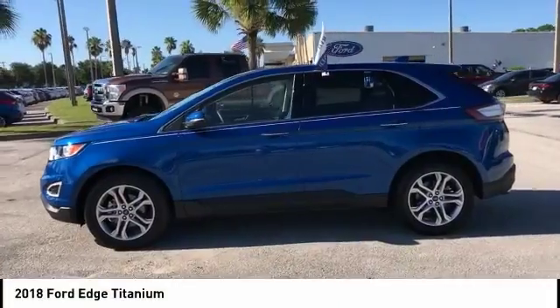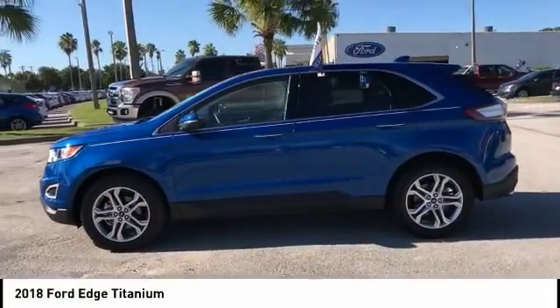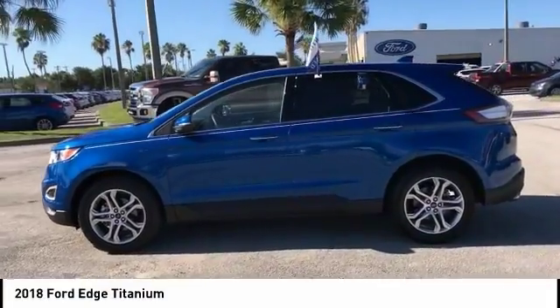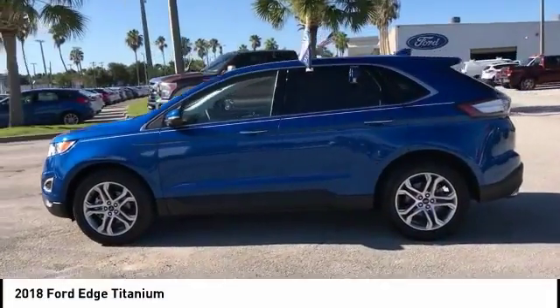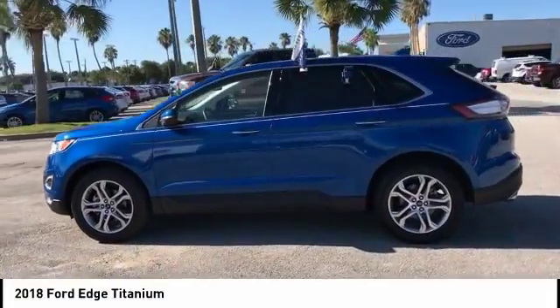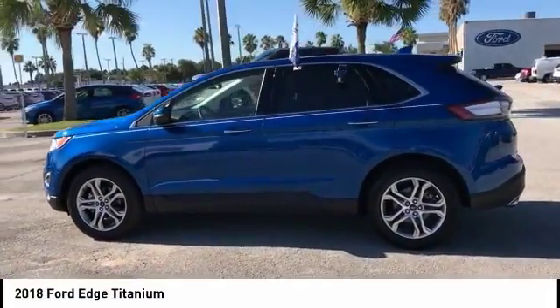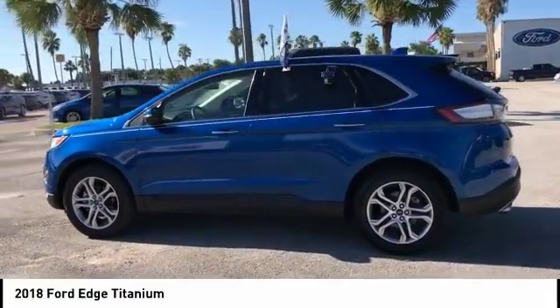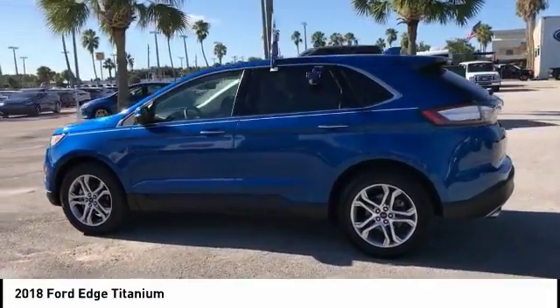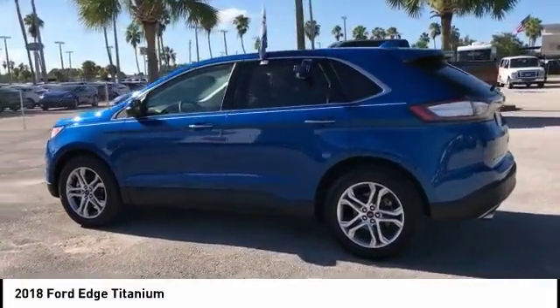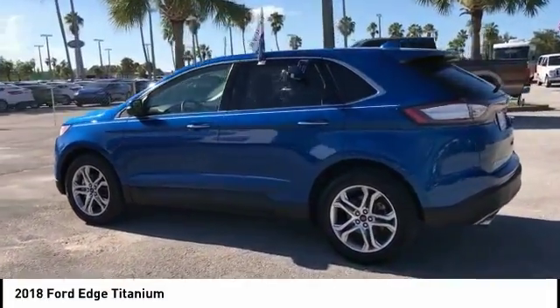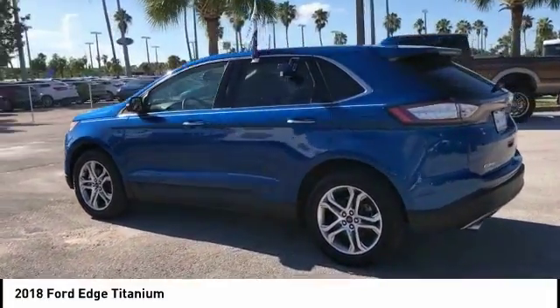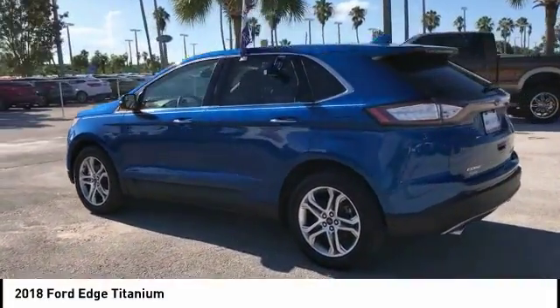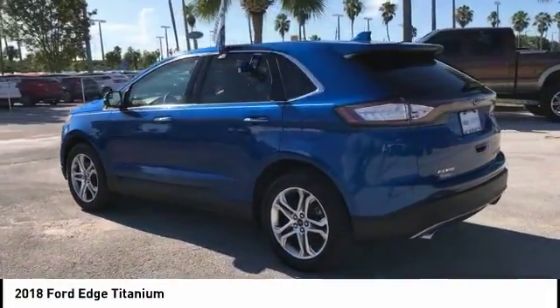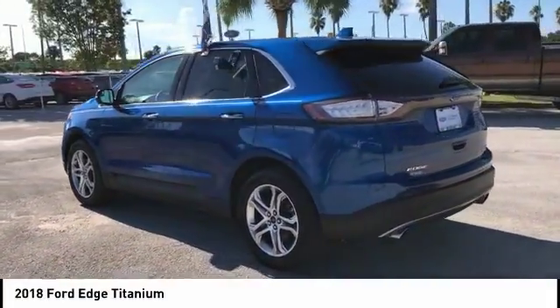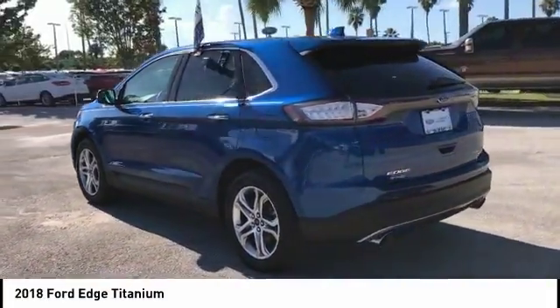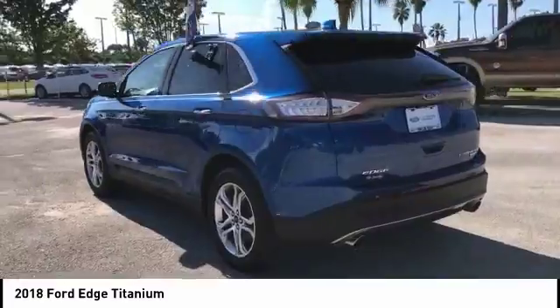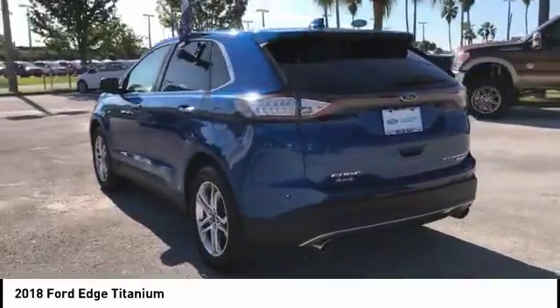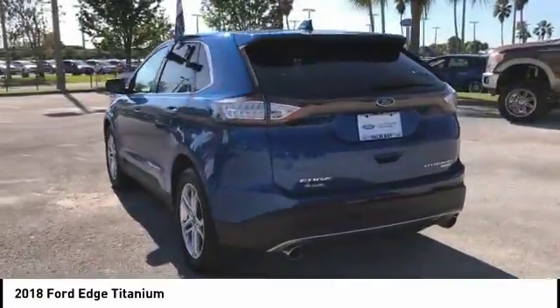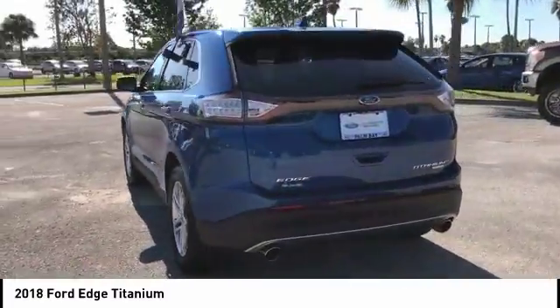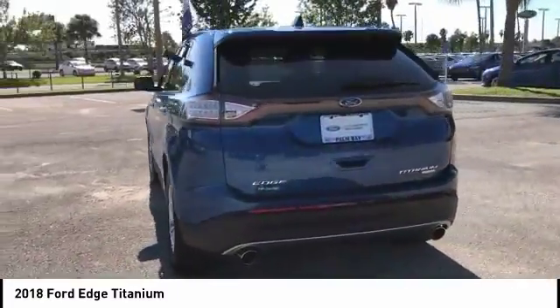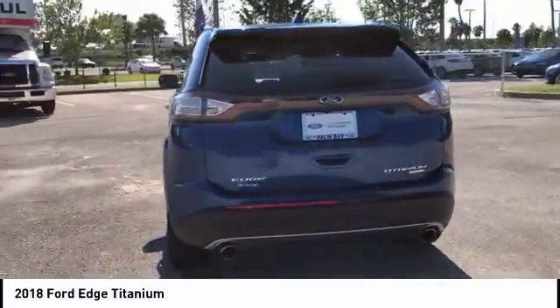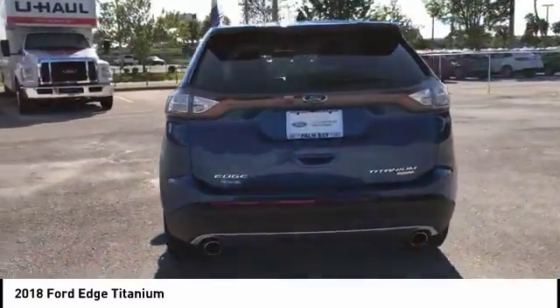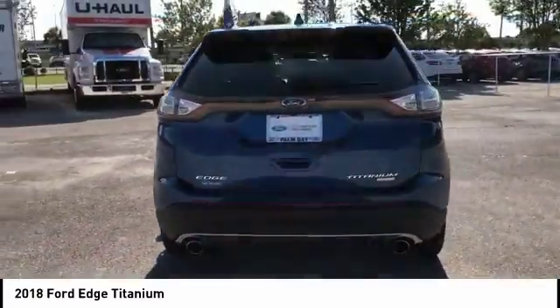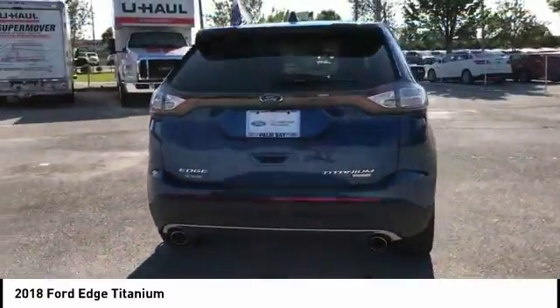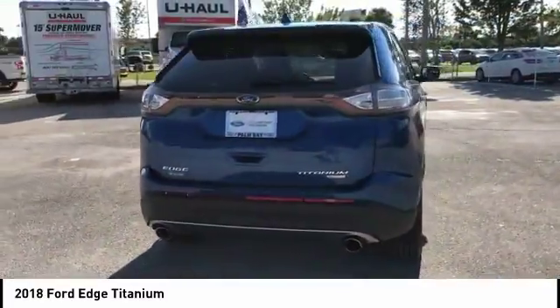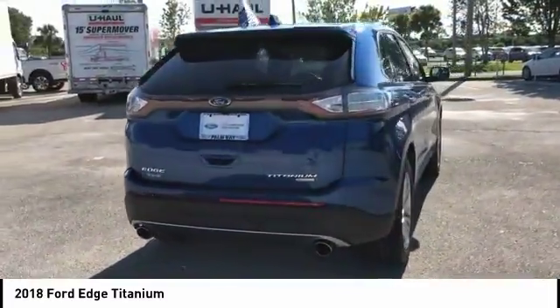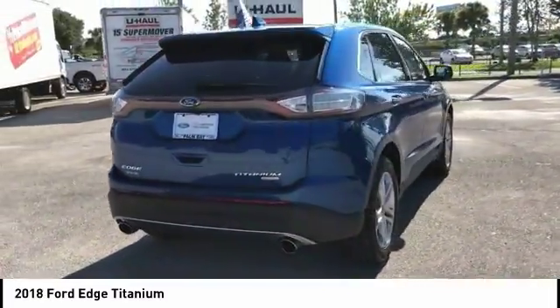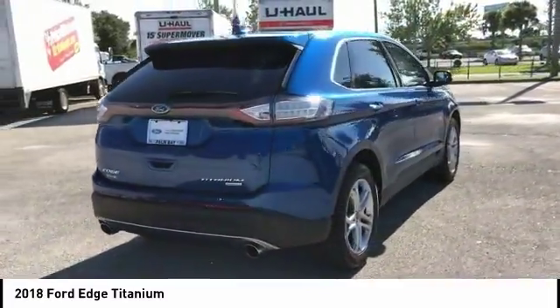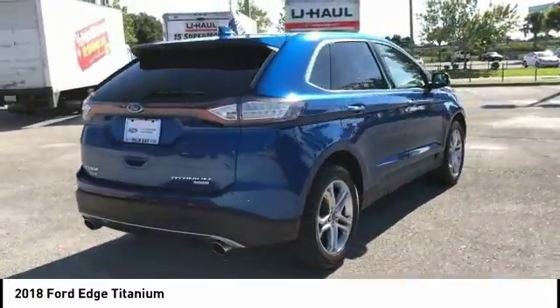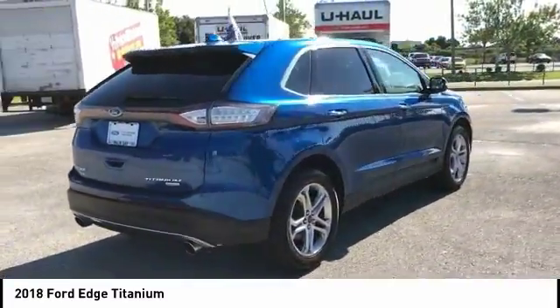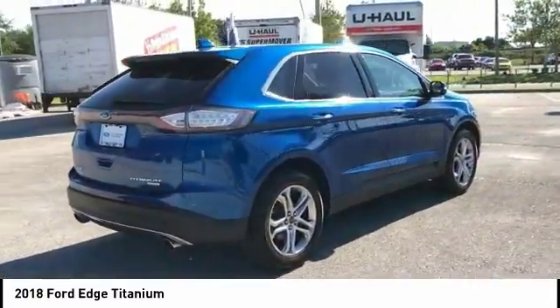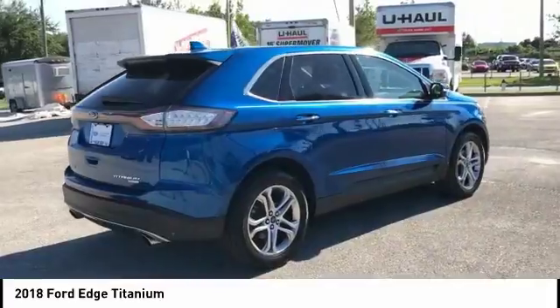Stop by and take a look at the 2018 Edge. Thrills with more power and MPG. Either way, you're in for an exhilarating experience with Ford Edge.